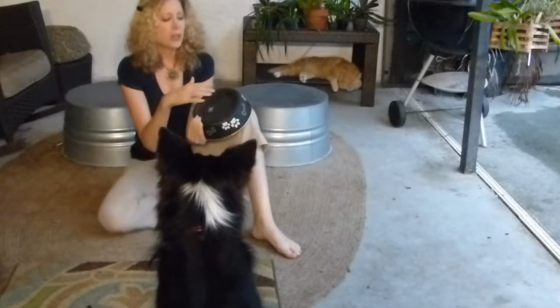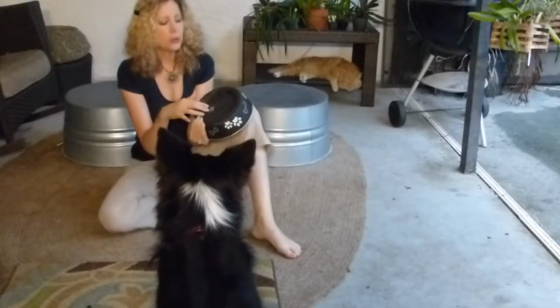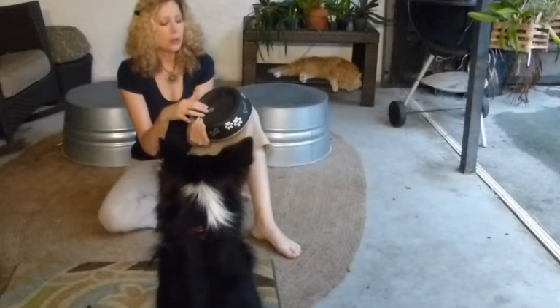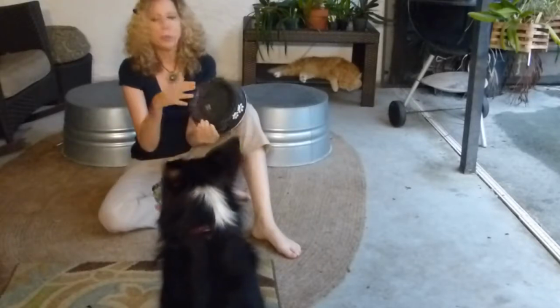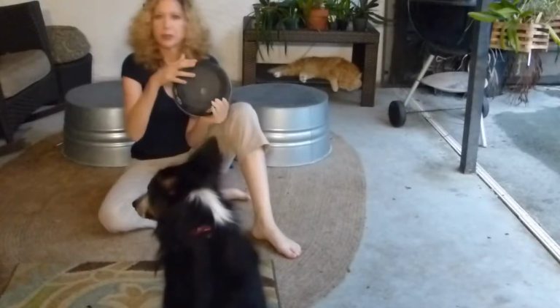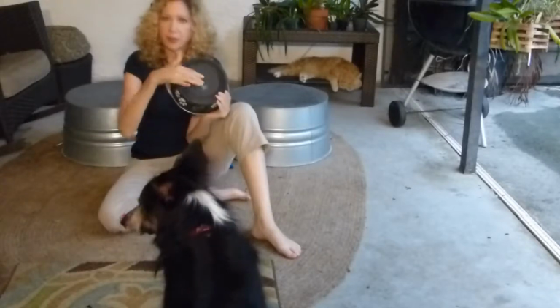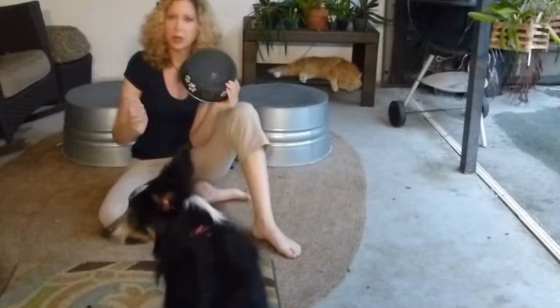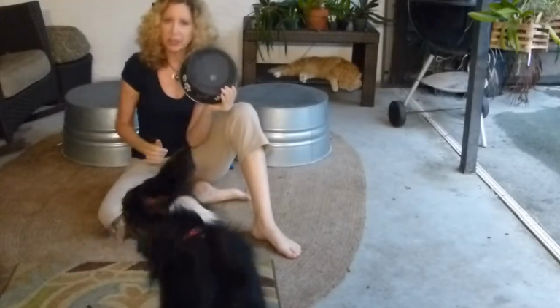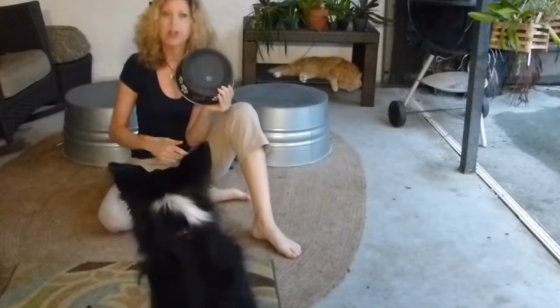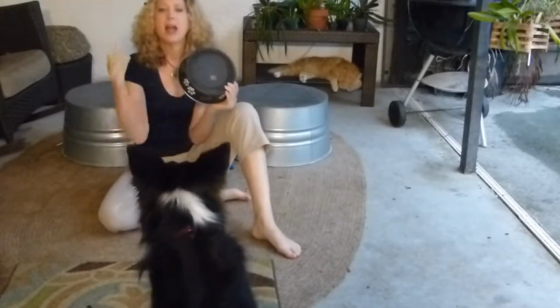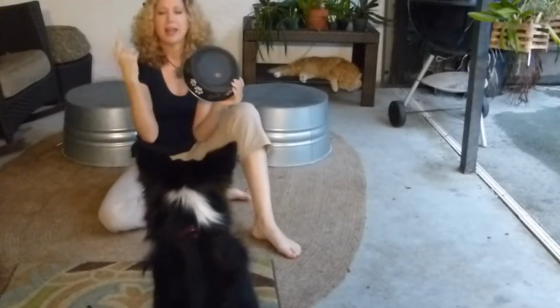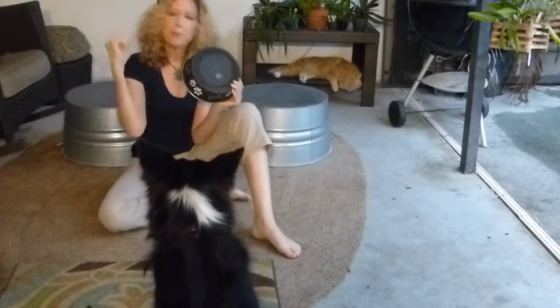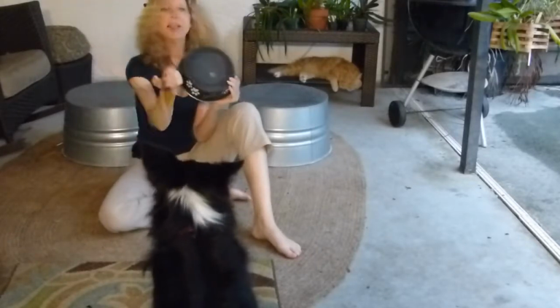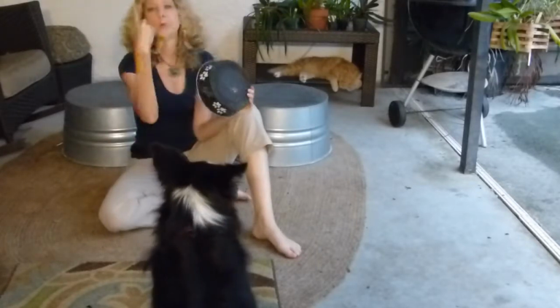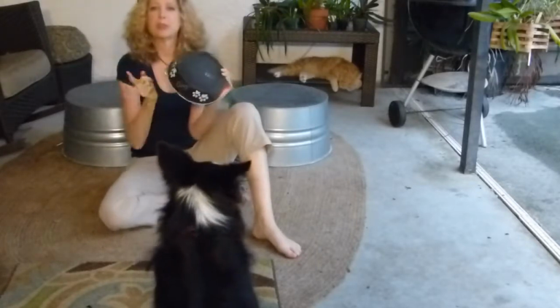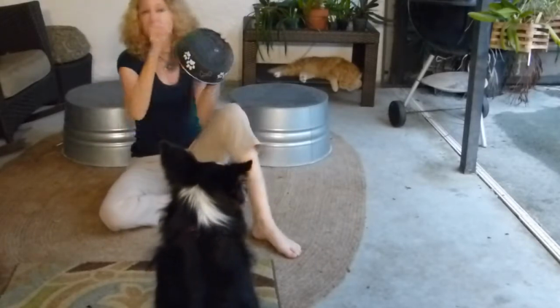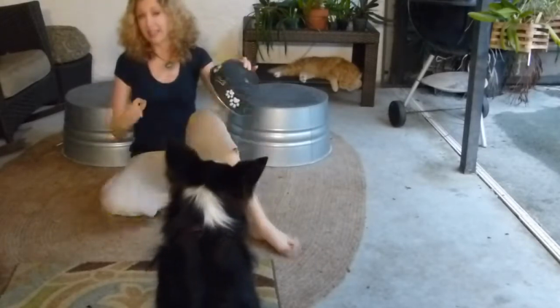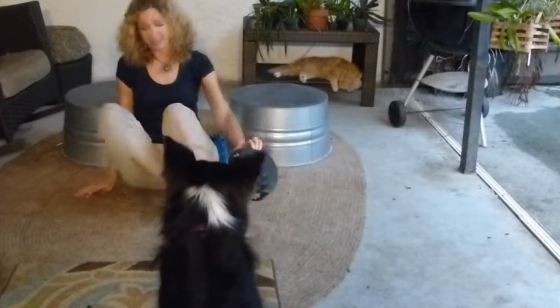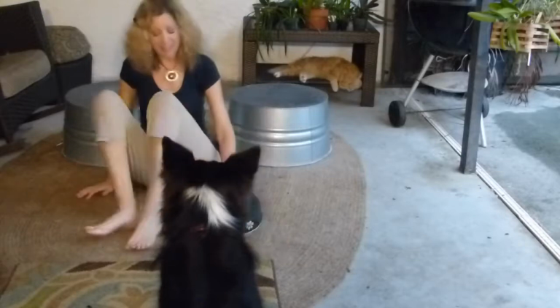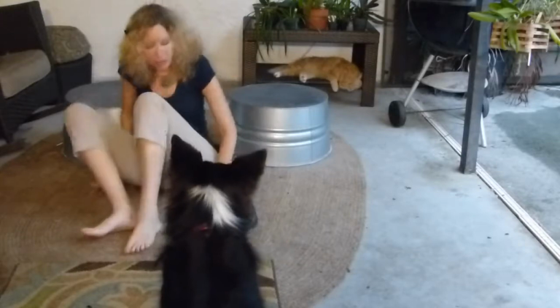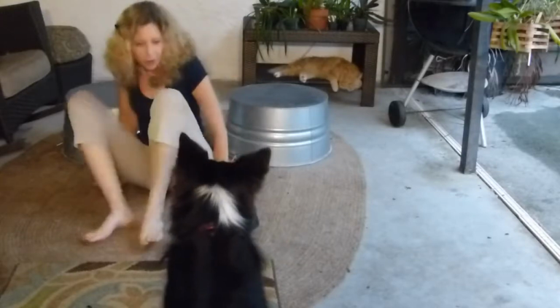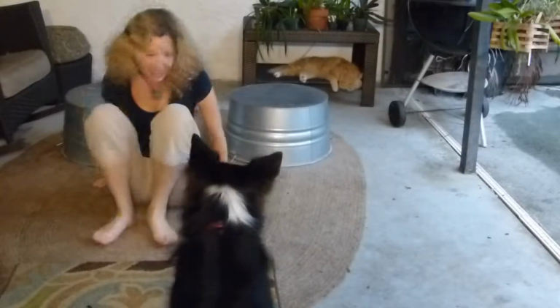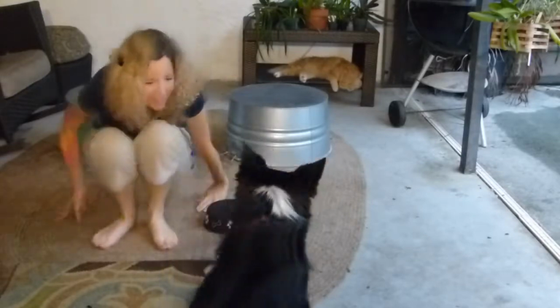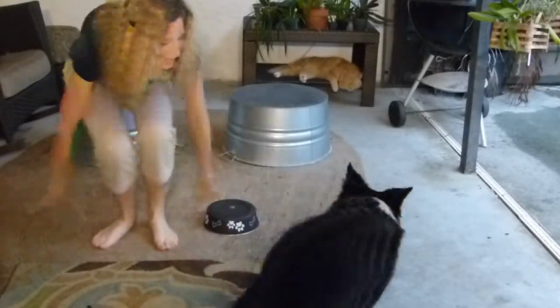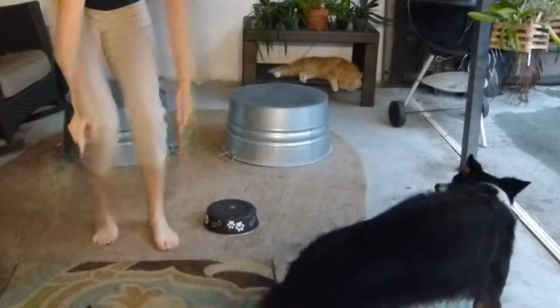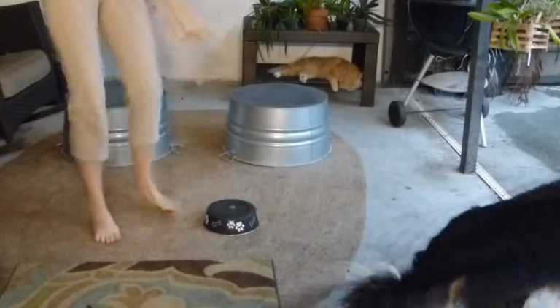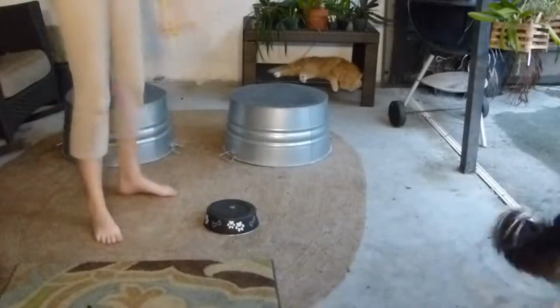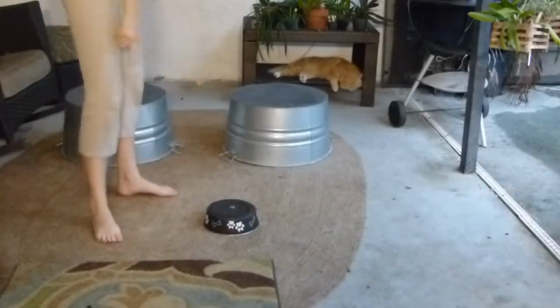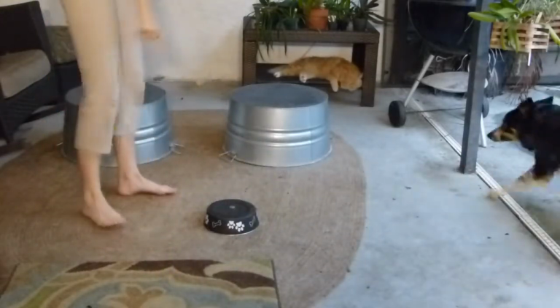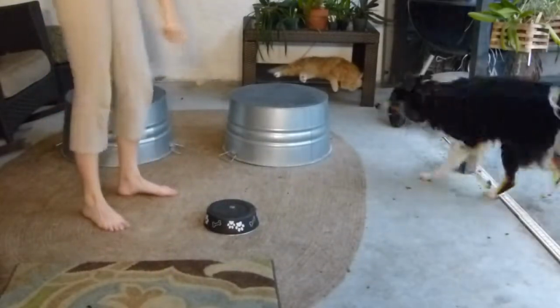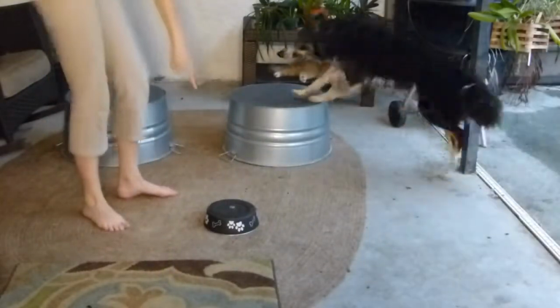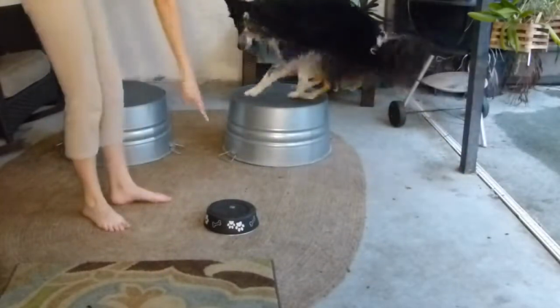Your dog will put the front paws on here, and the back end will spin around. Let us show you how it's done. Come on, Nick, right here. Put your paws on here.